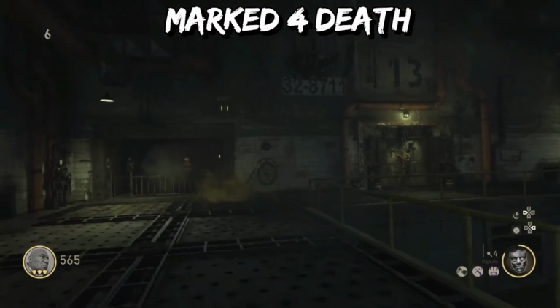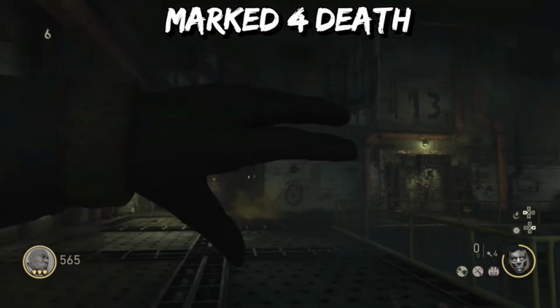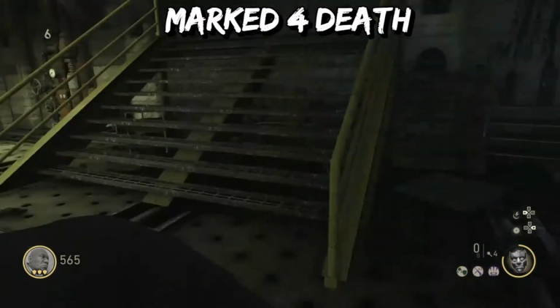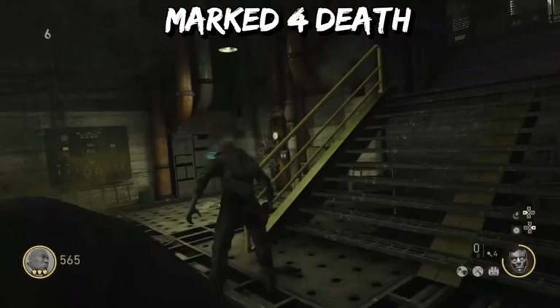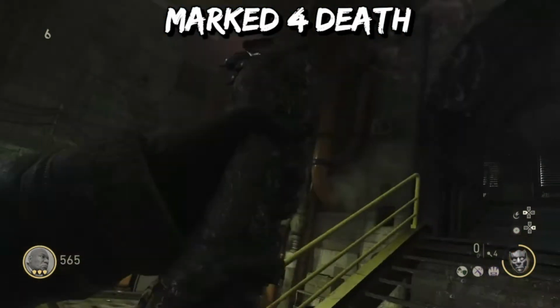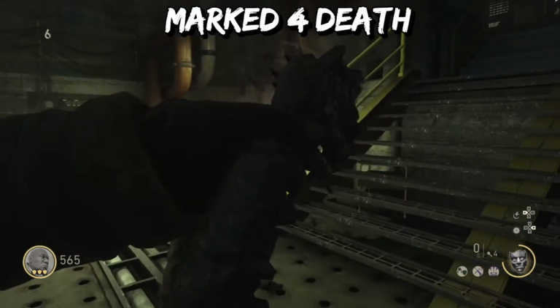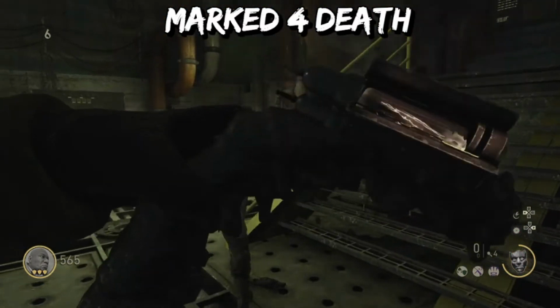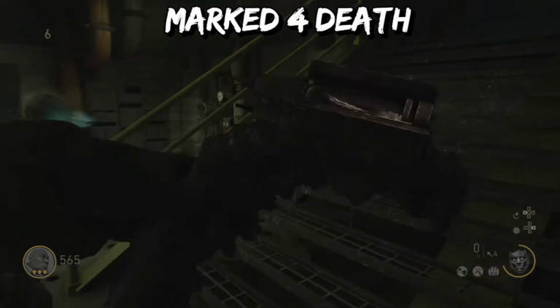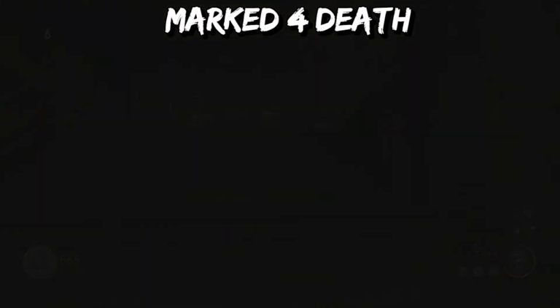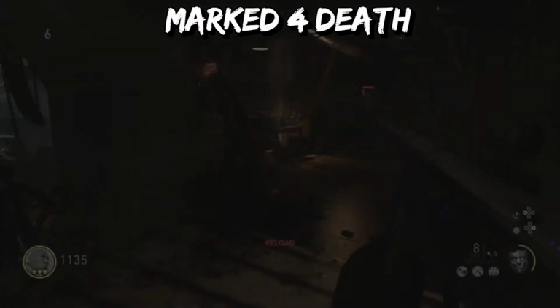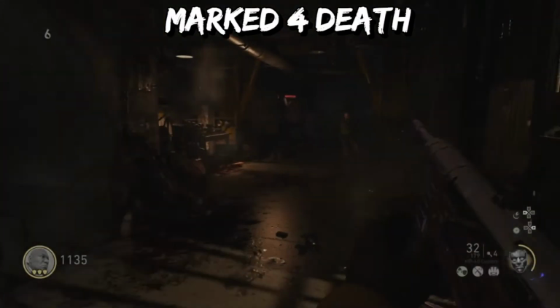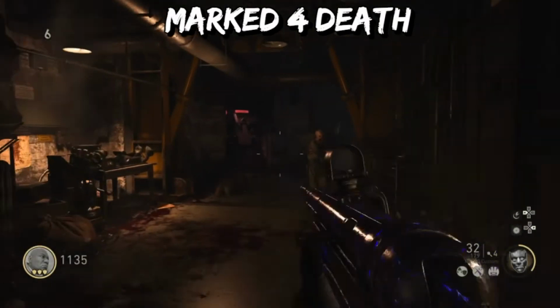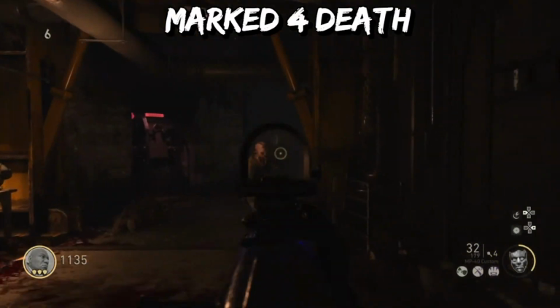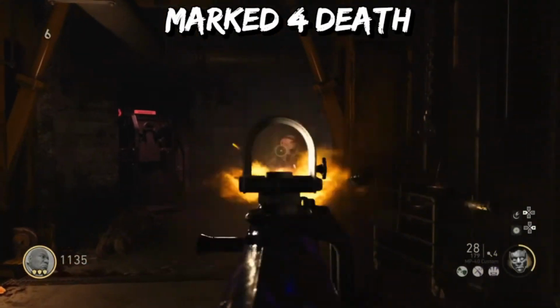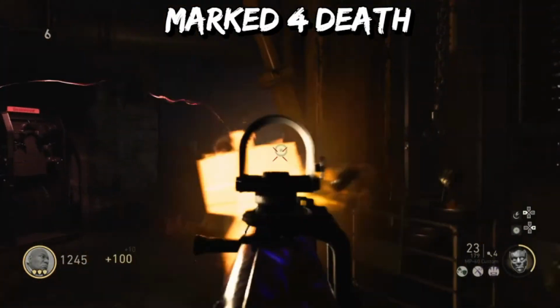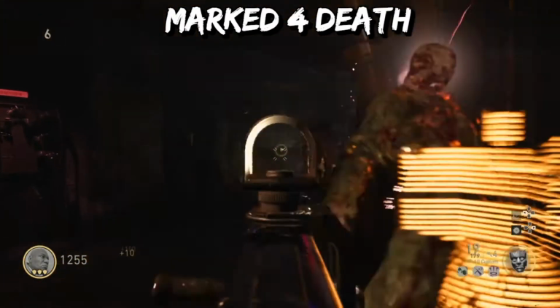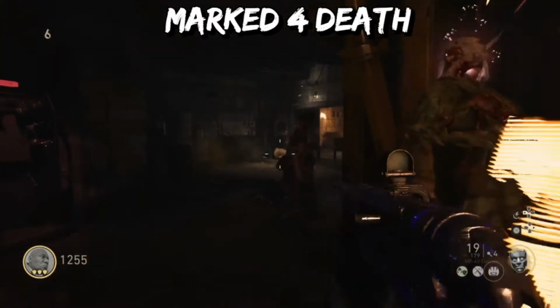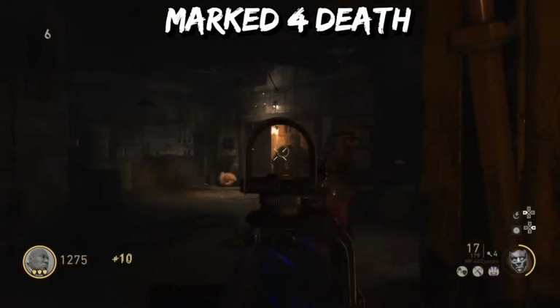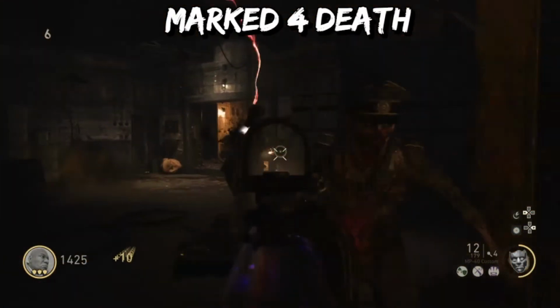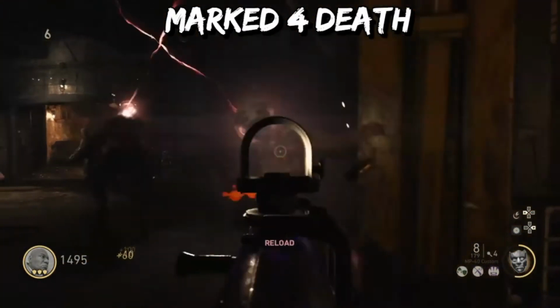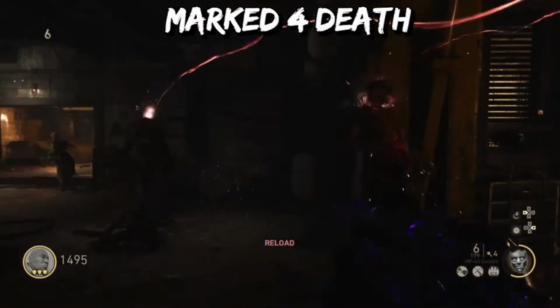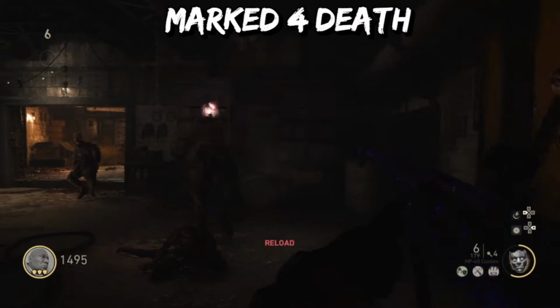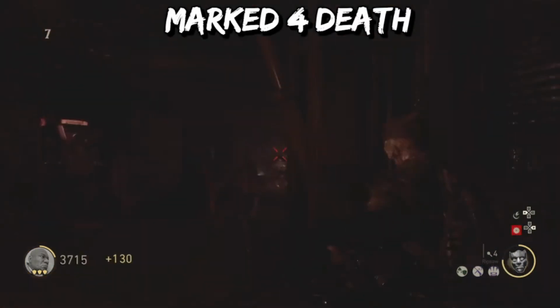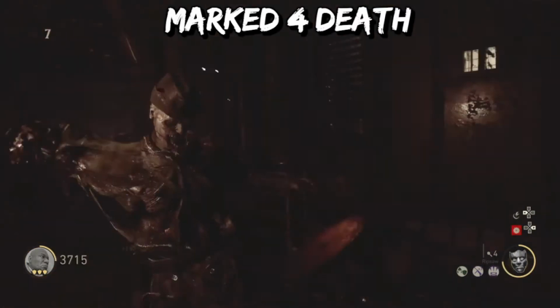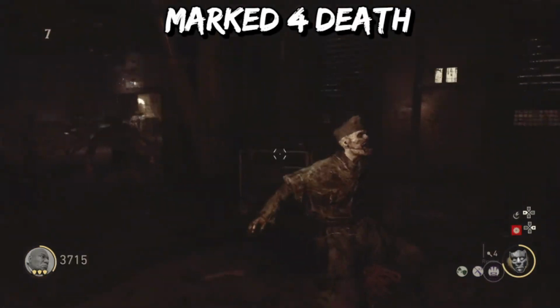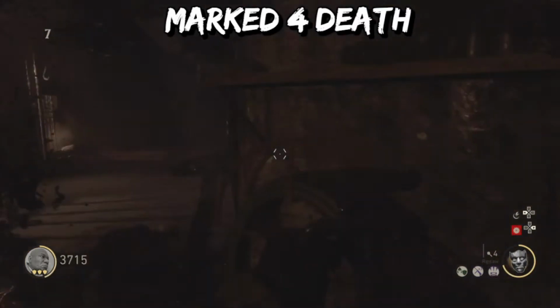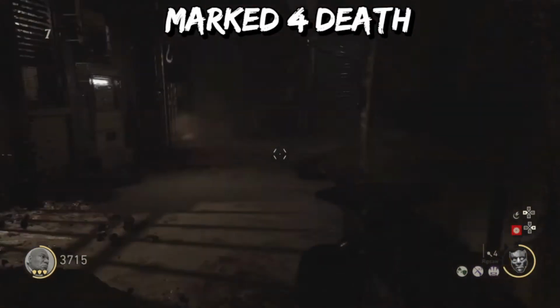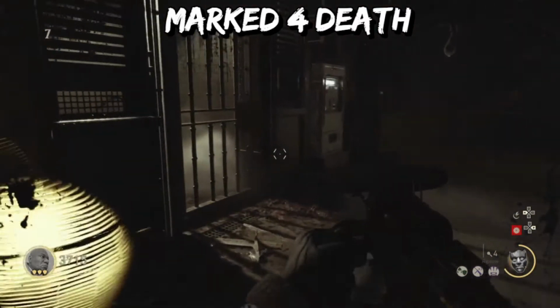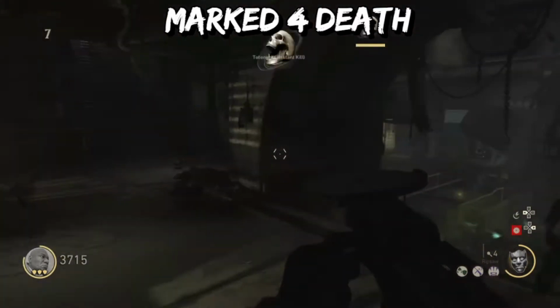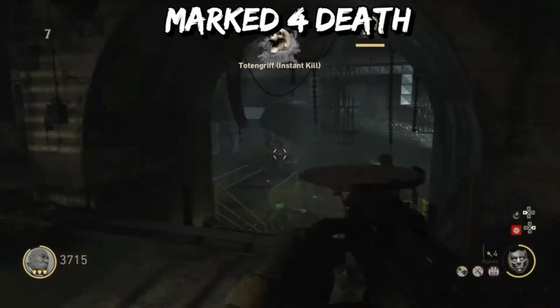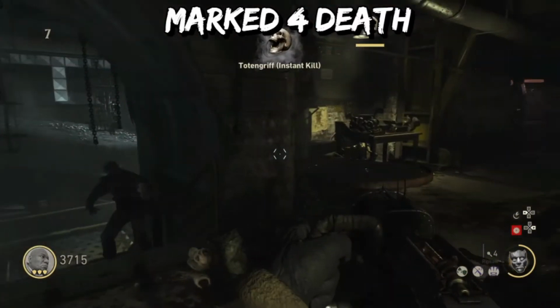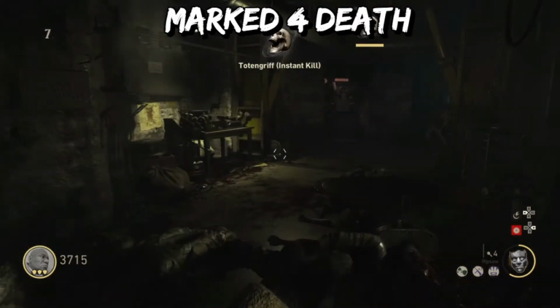When you get one that's lit up red, bring it back to the section where you built the Ripsaw, and the Ripsaw will now turn into a Soul Chest. Get roughly anywhere between 20-25 kills until you hear this sound.